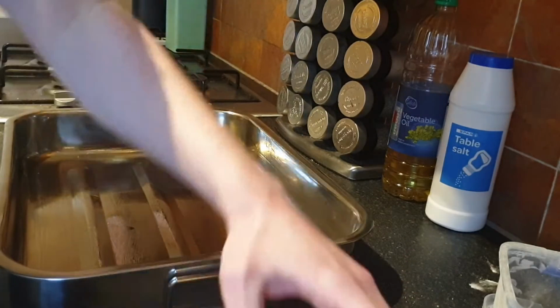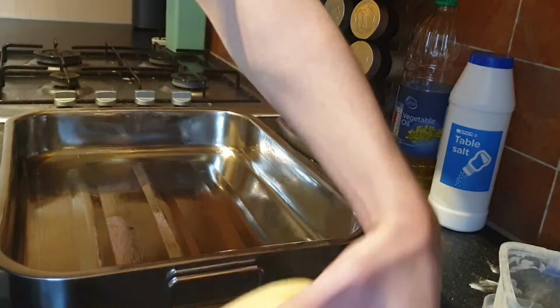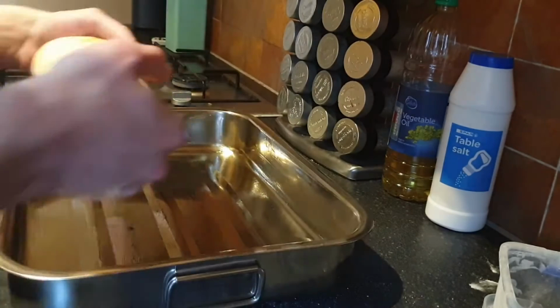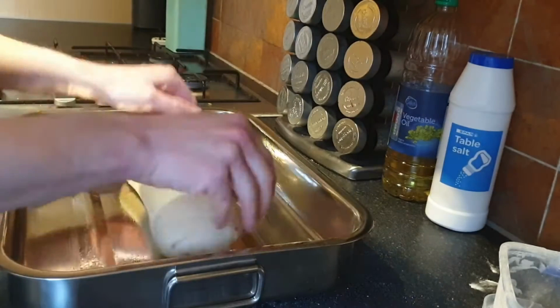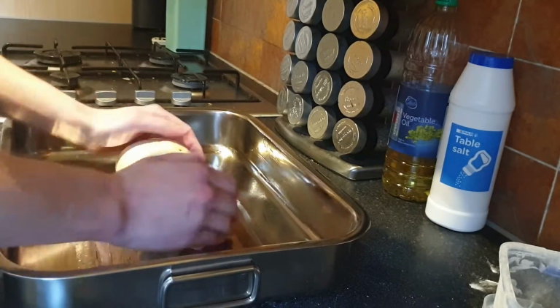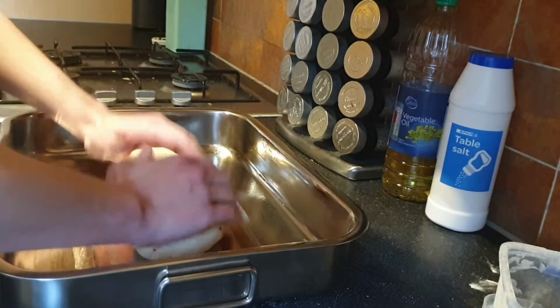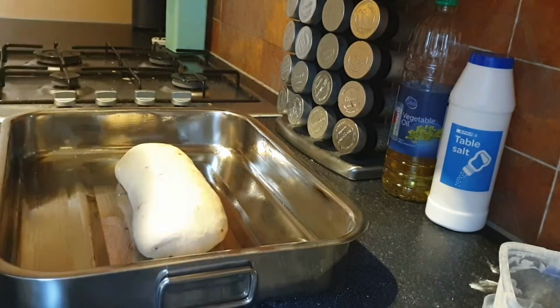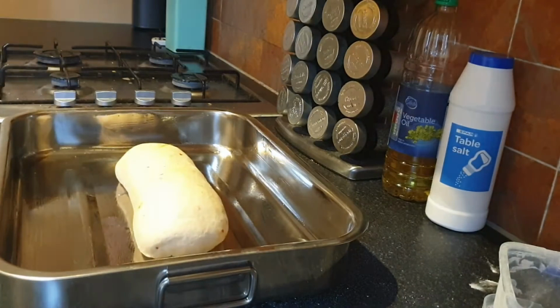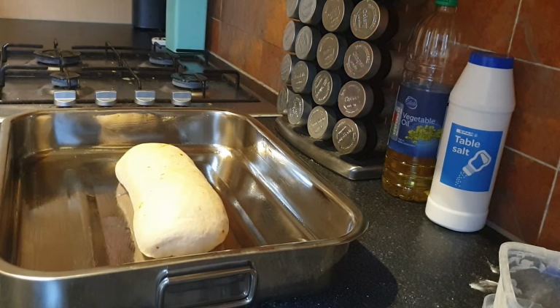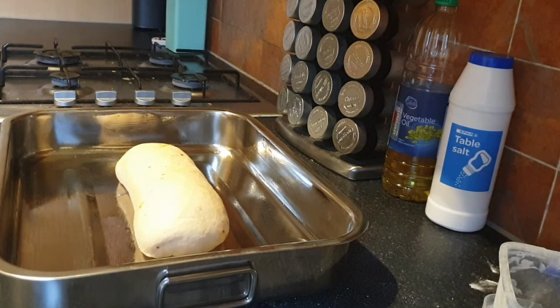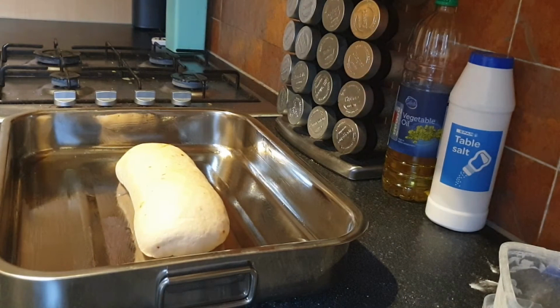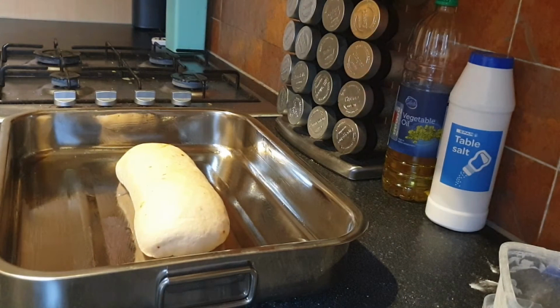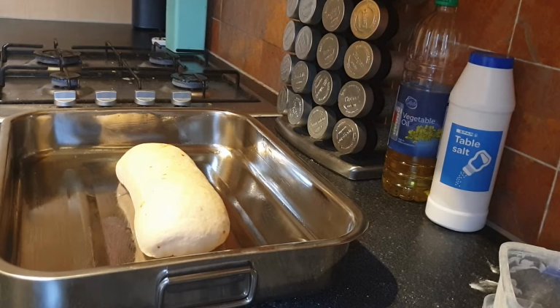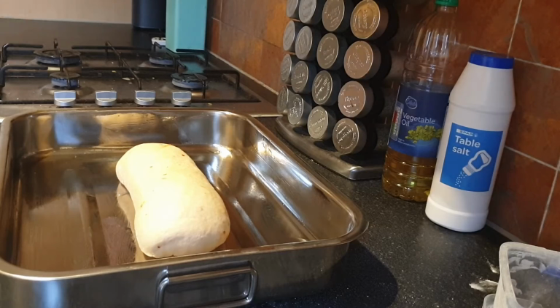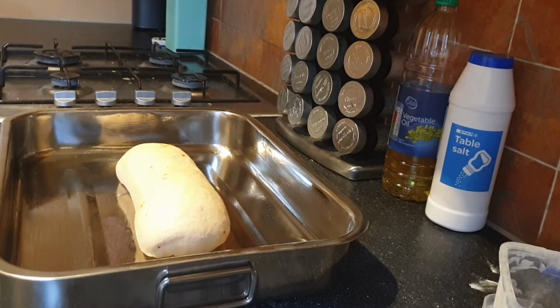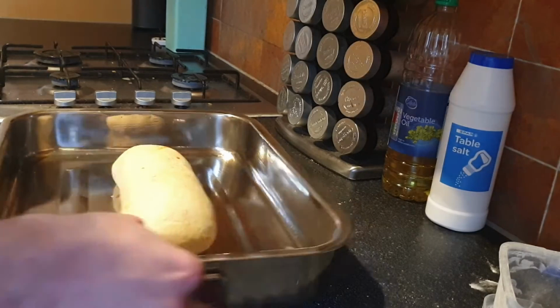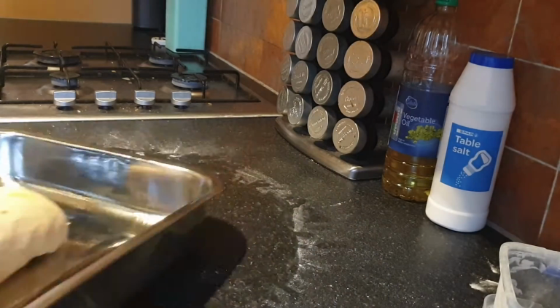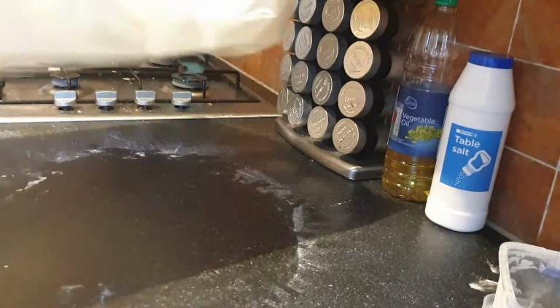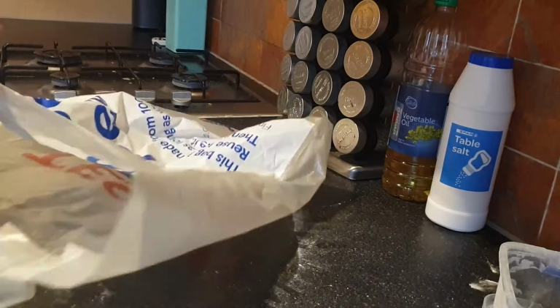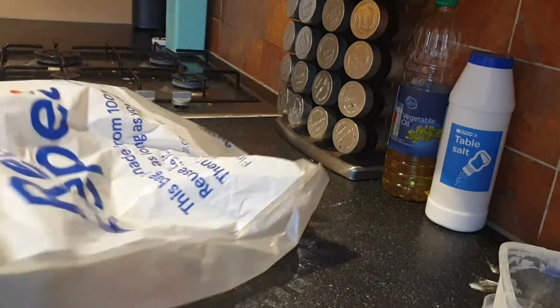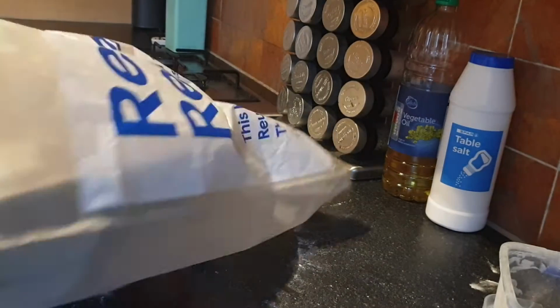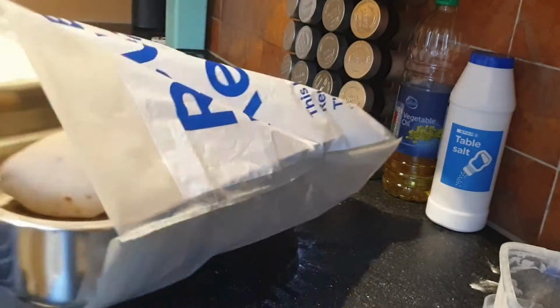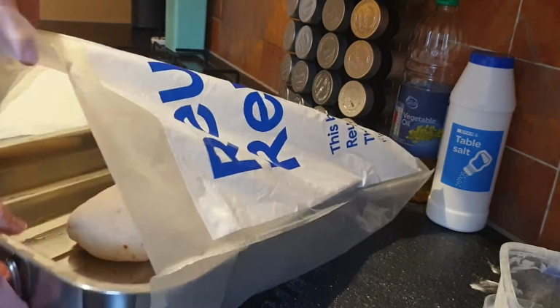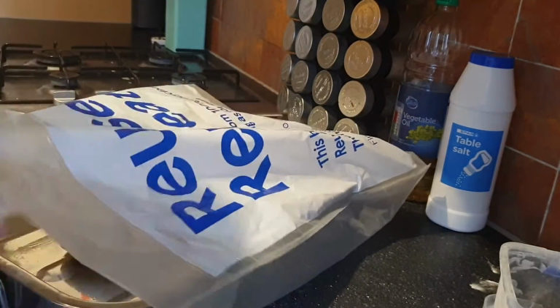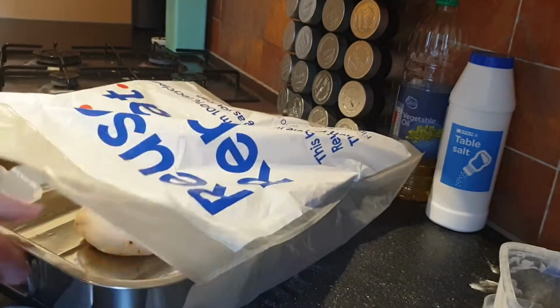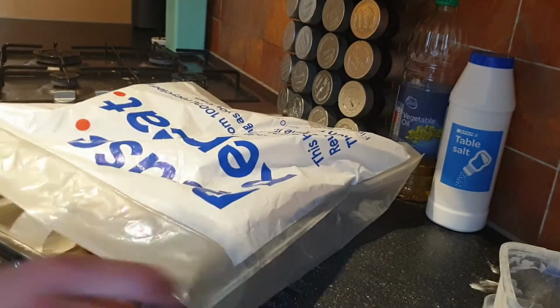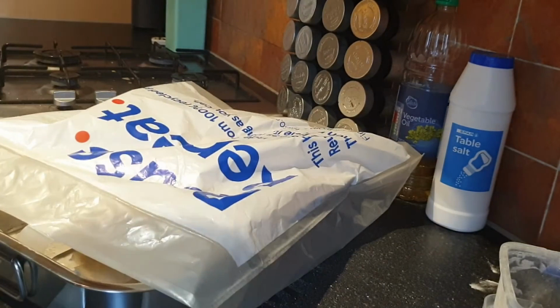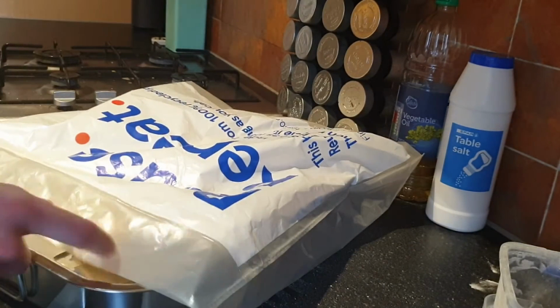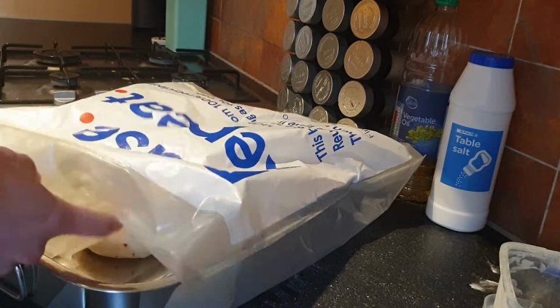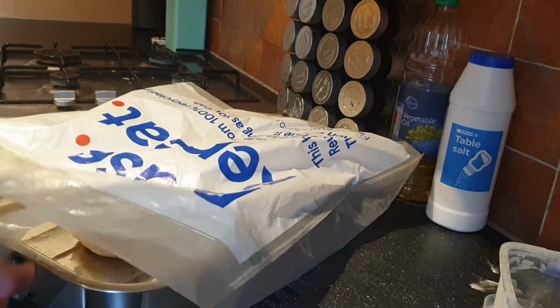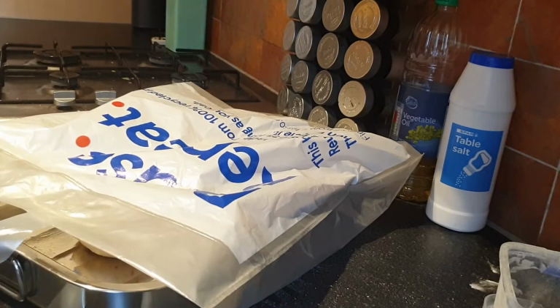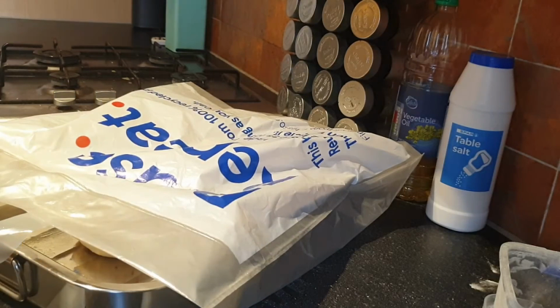Here's what you do next: either place your dough into a greased loaf tin, or onto a greased baking tray. Either way, stick it in a plastic bag or just cover it with a cloth, and let it rise for another hour or so — again, until it's just doubled in size.